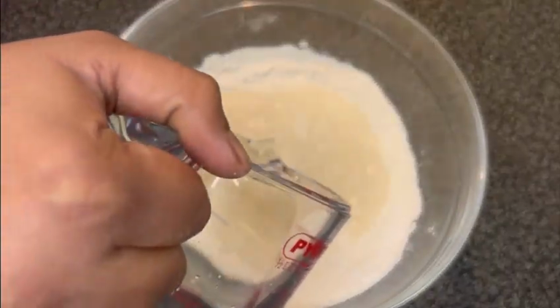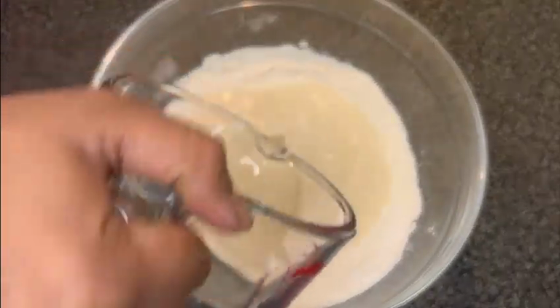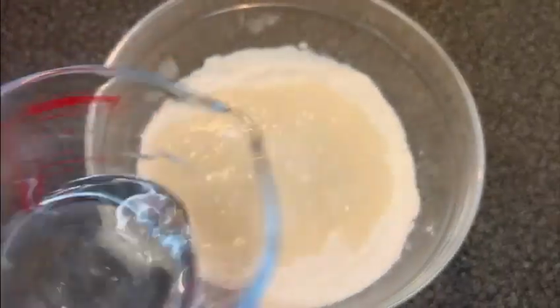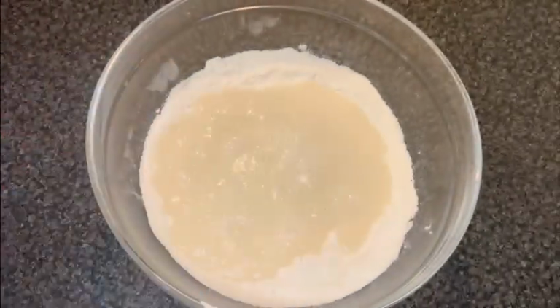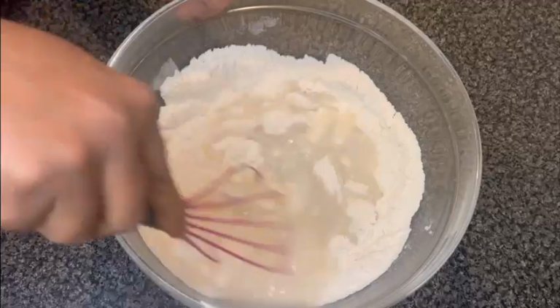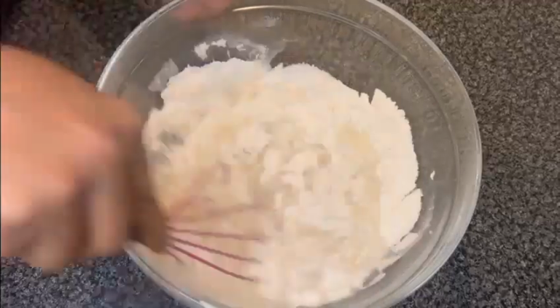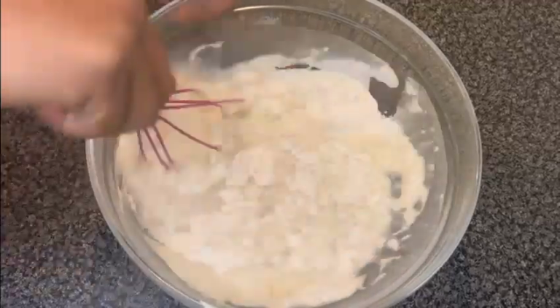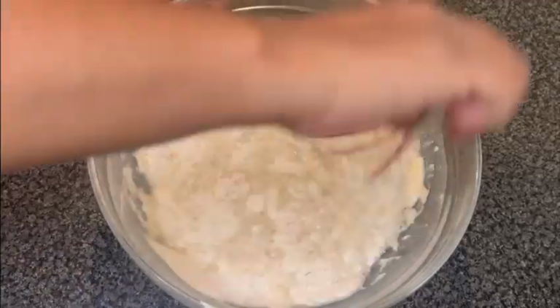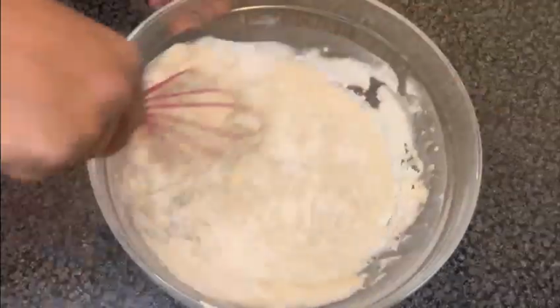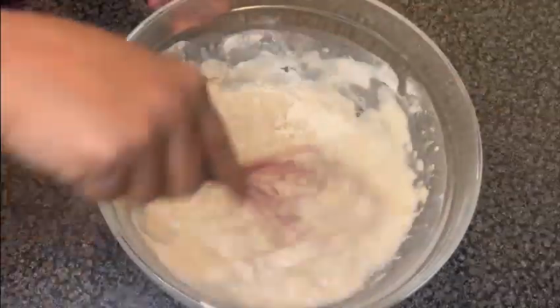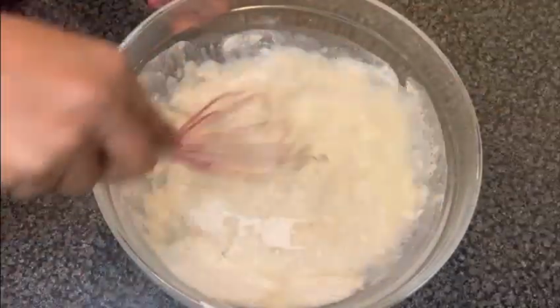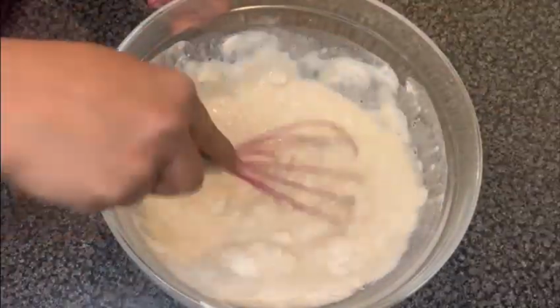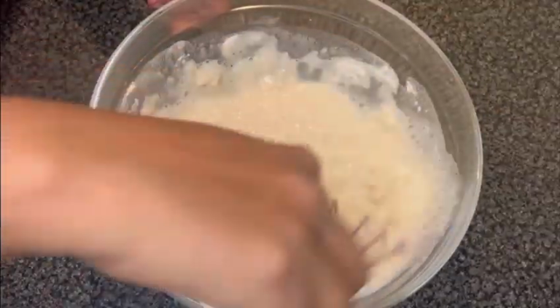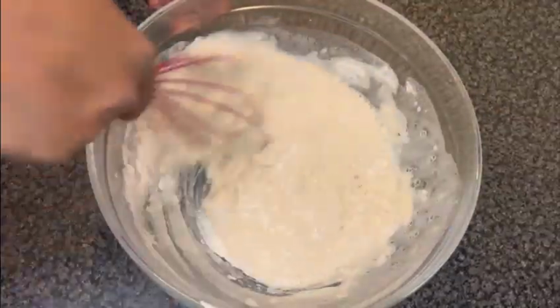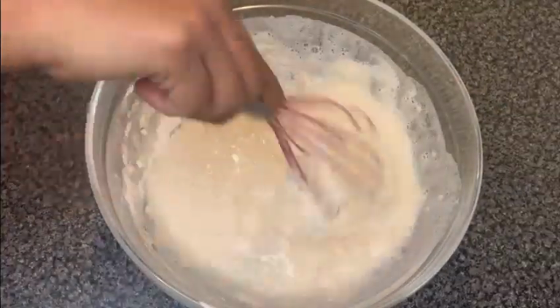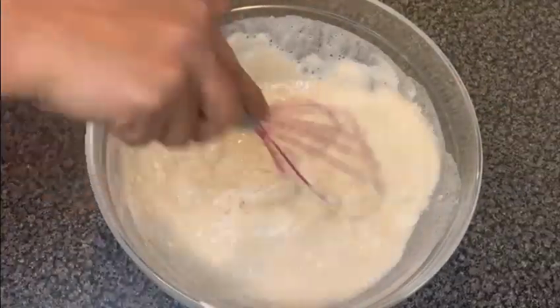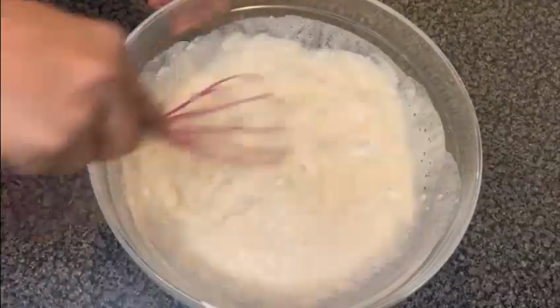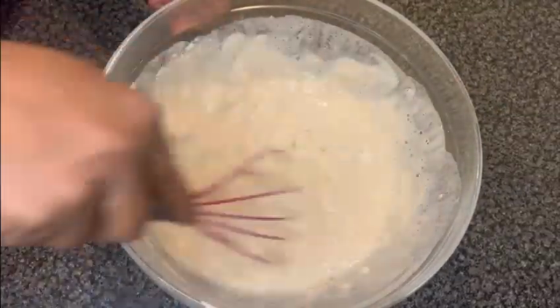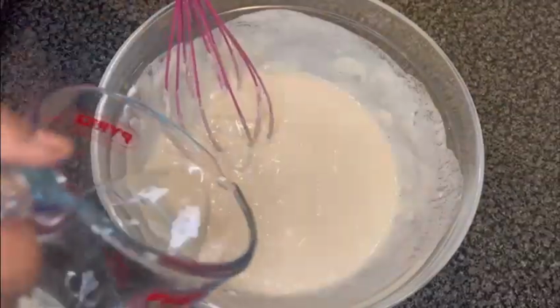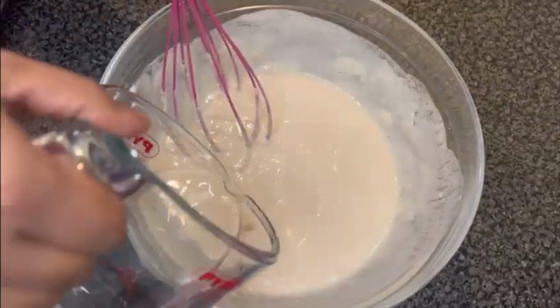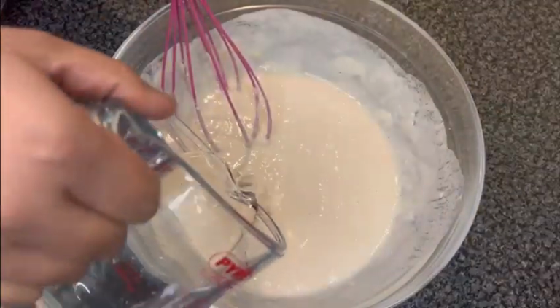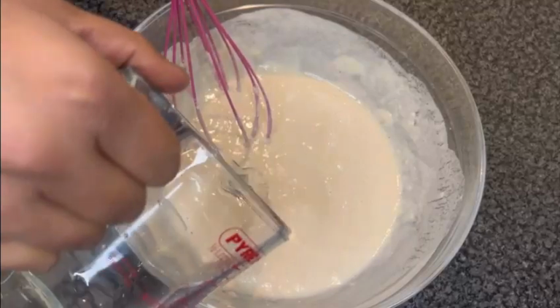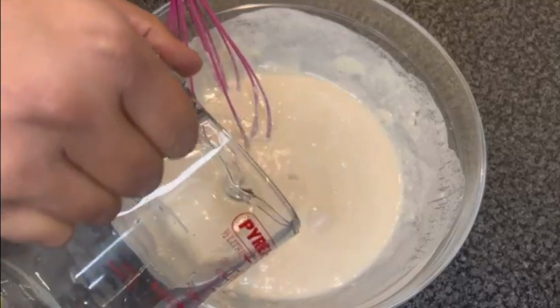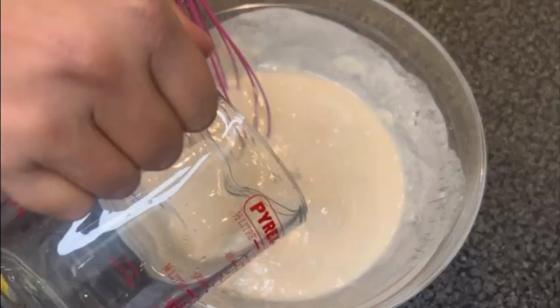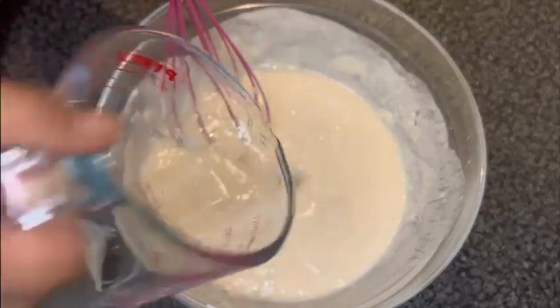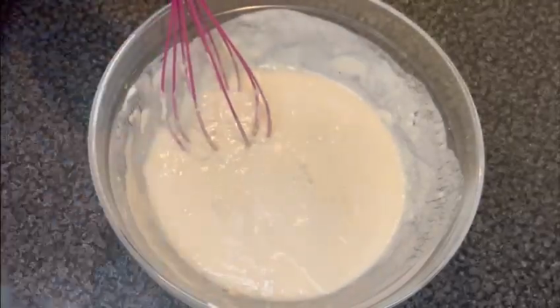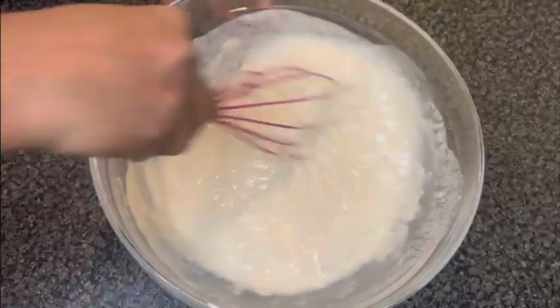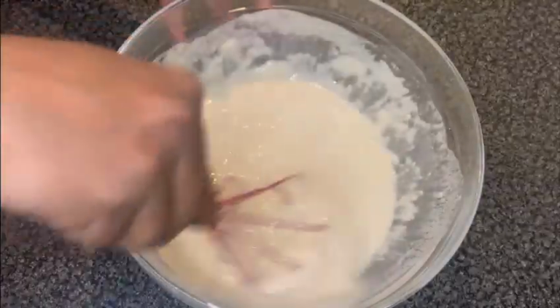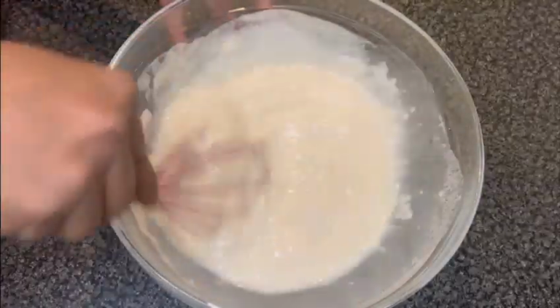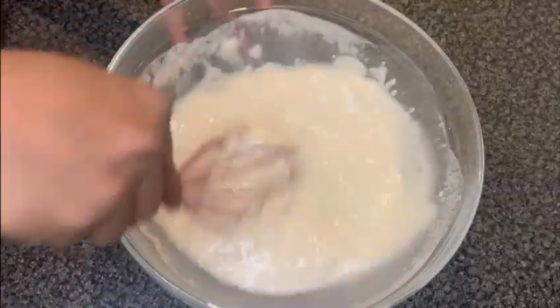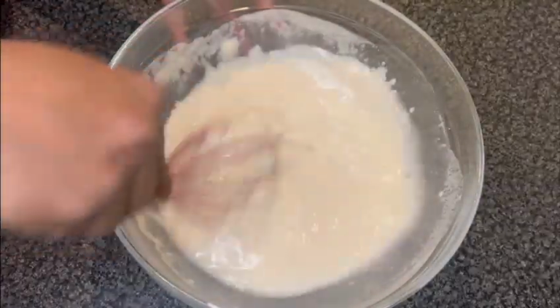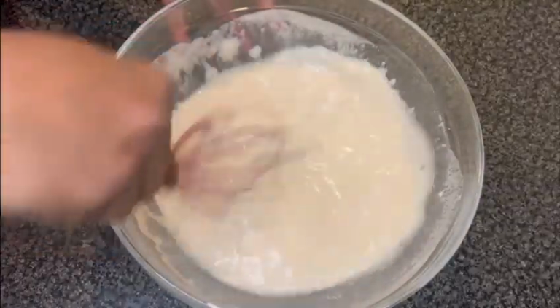It will be too much or too much. I am going to put the rice on the rice.